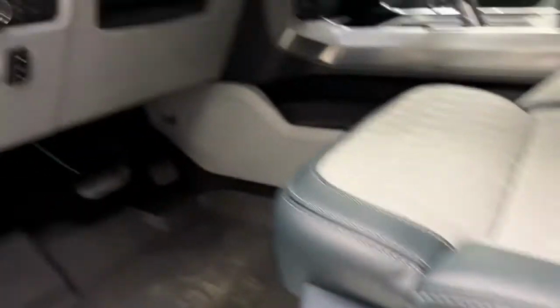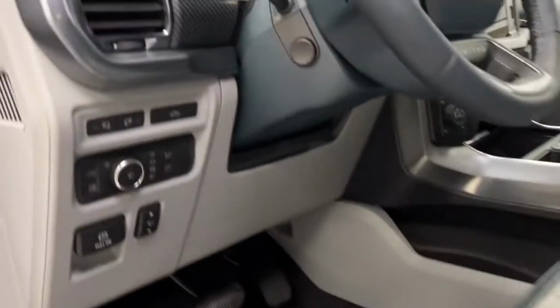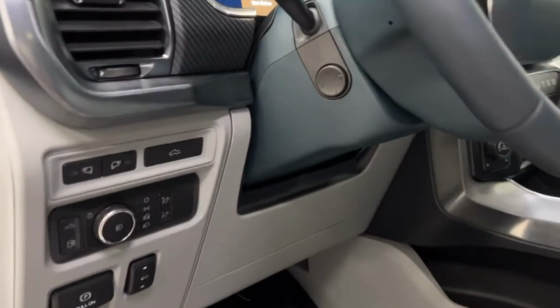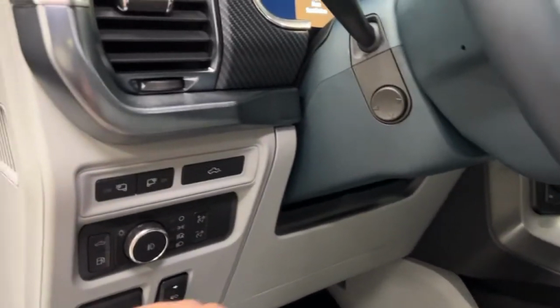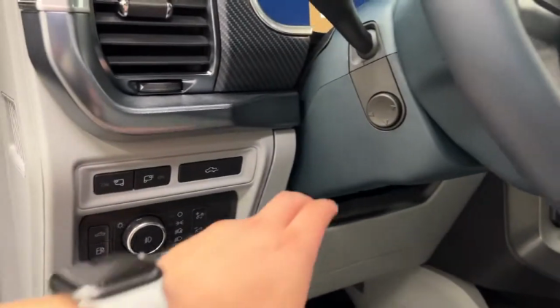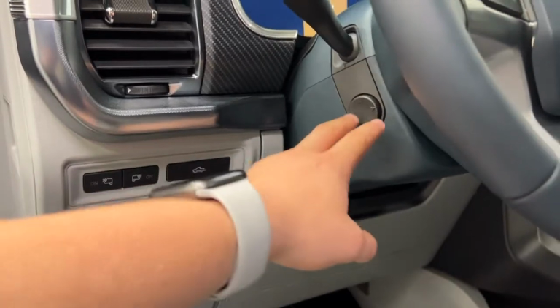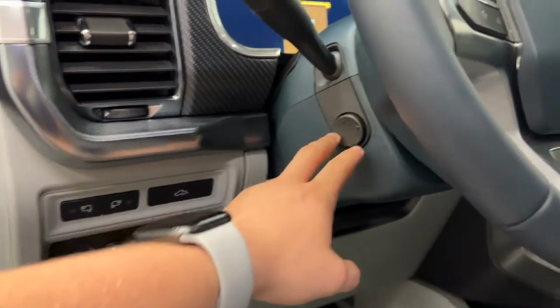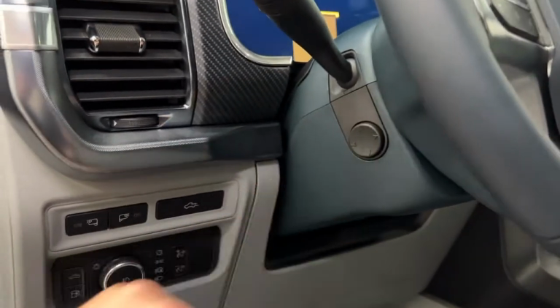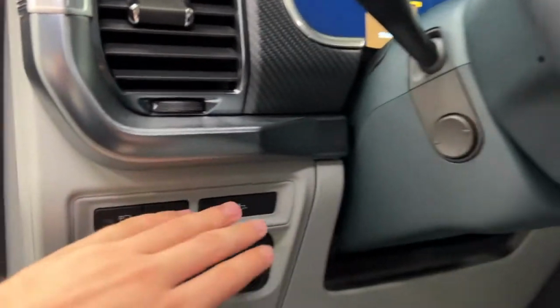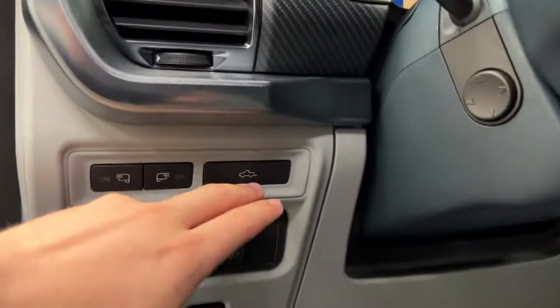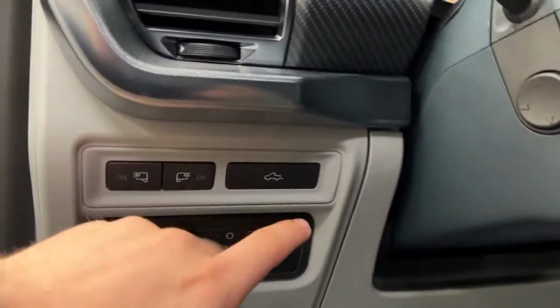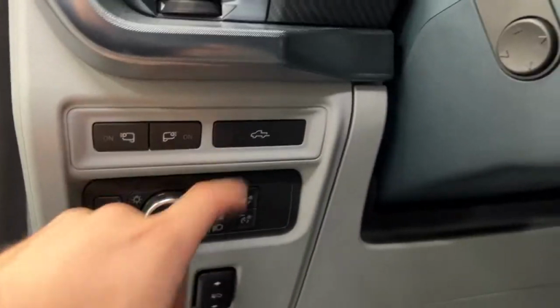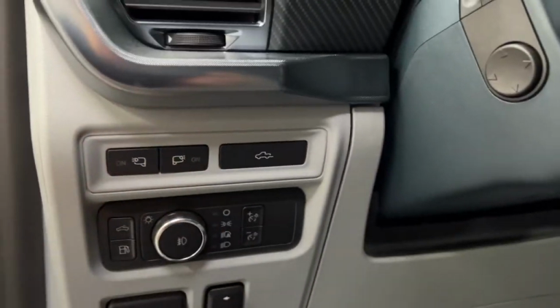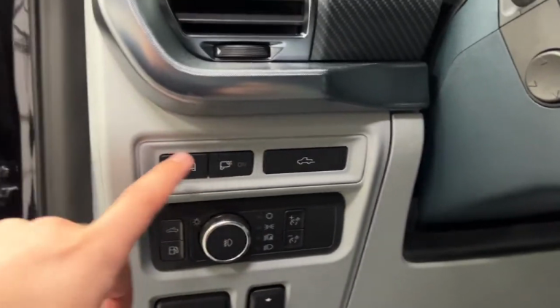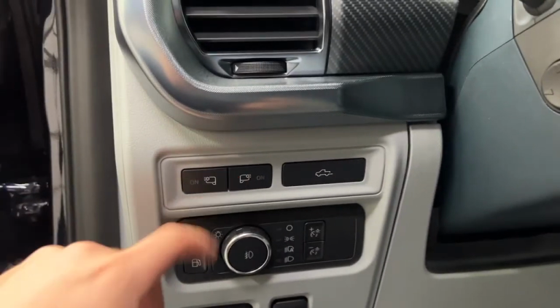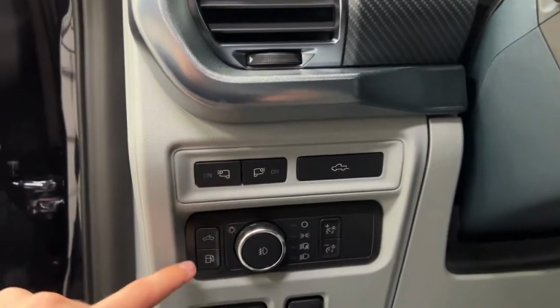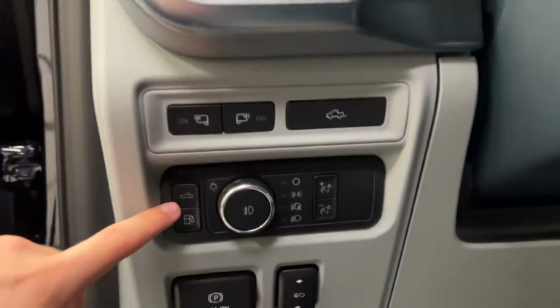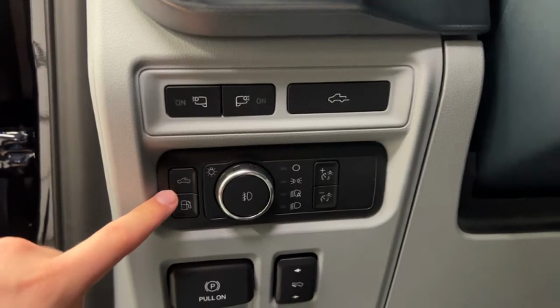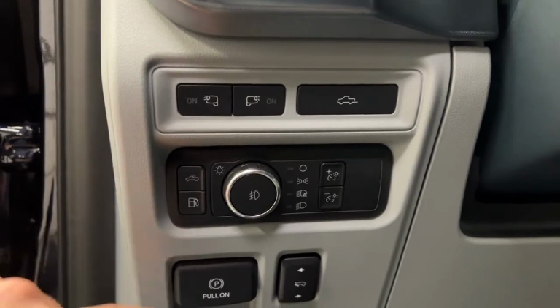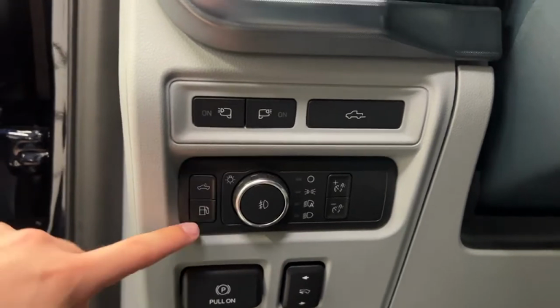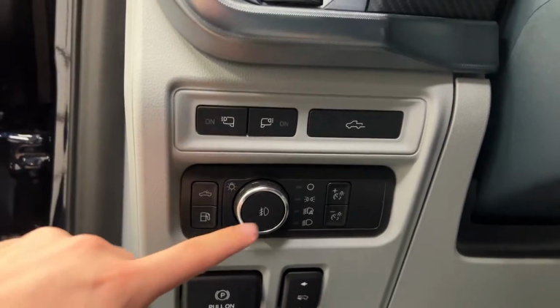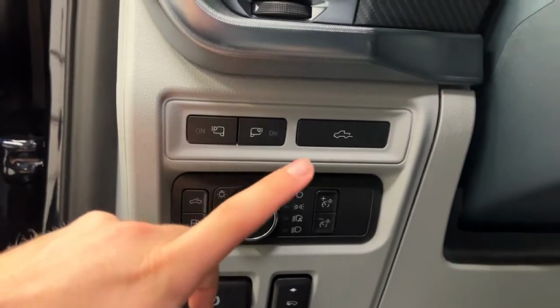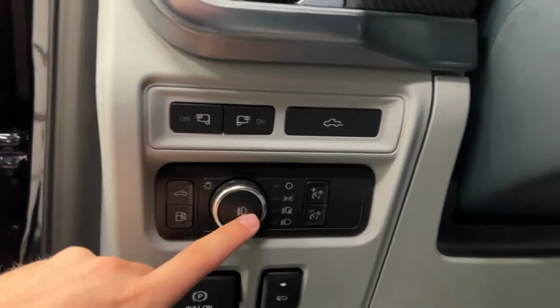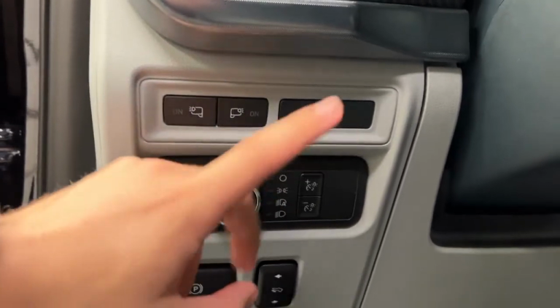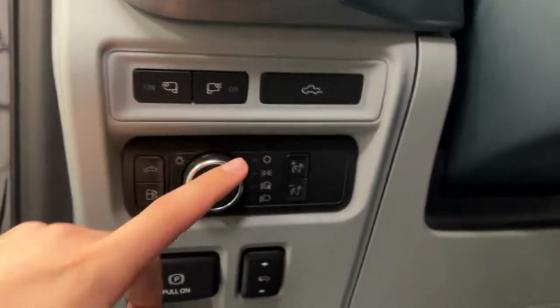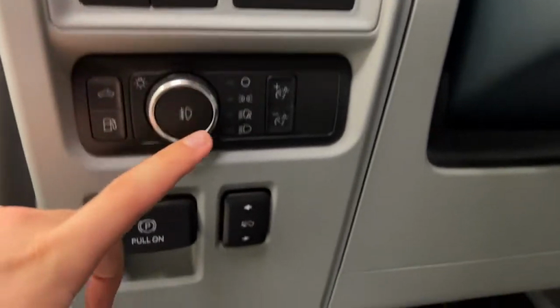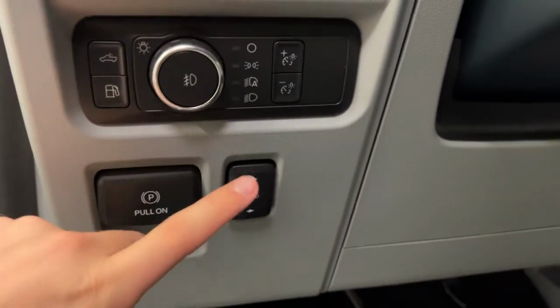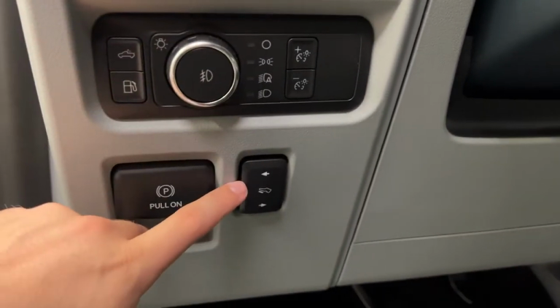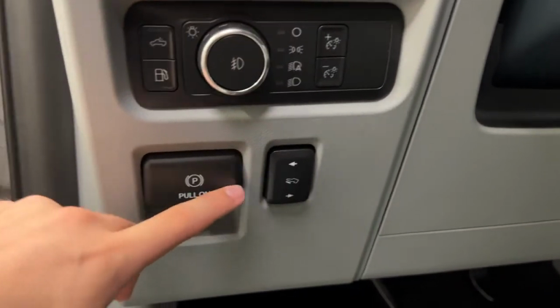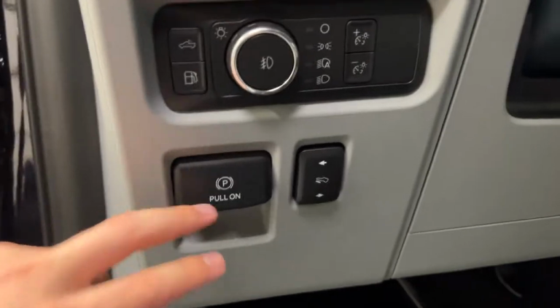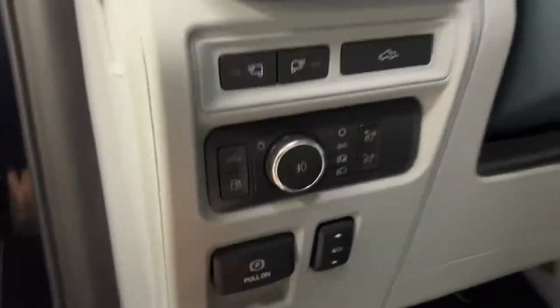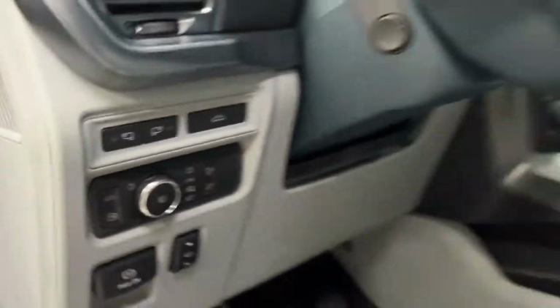To the left of the steering wheel you have your power tilt and telescopic. You've got your power tailgate, mirror lights, LED truck bed lighting, gas cap release, headlight controls, dash dimming, power adjustable foot pedals, and an electric parking brake.